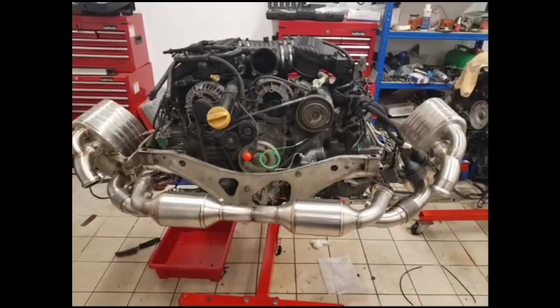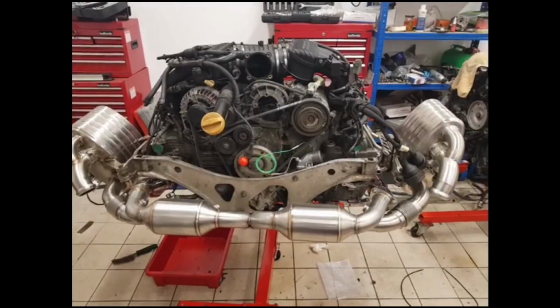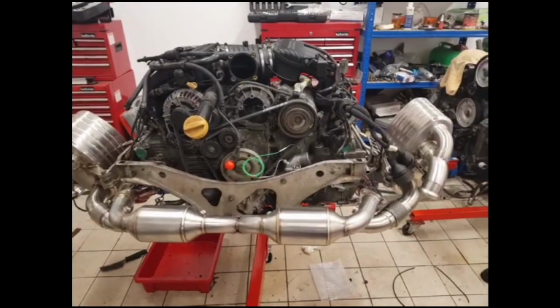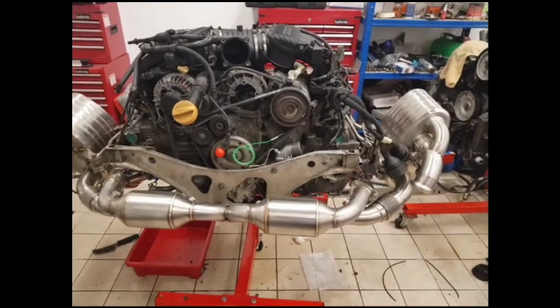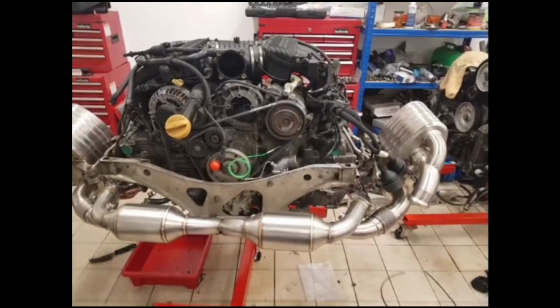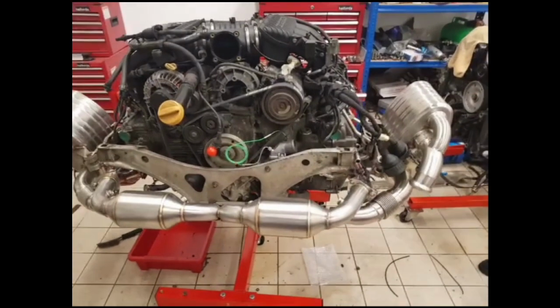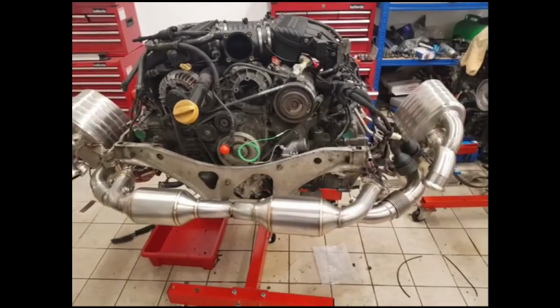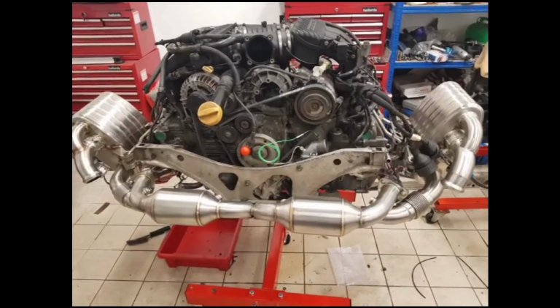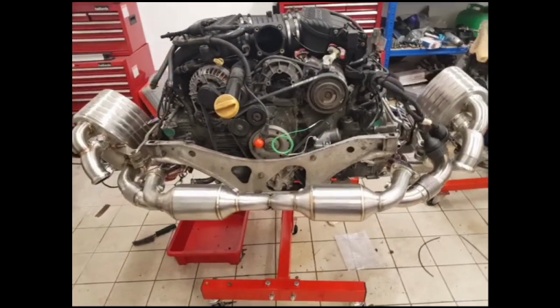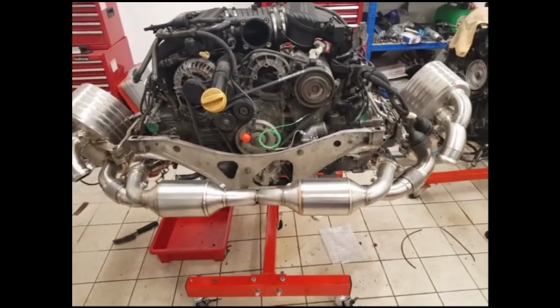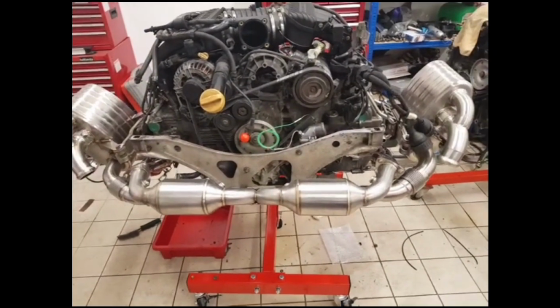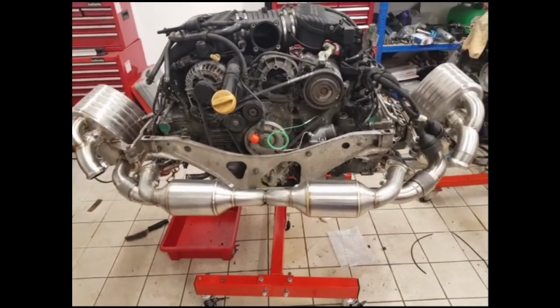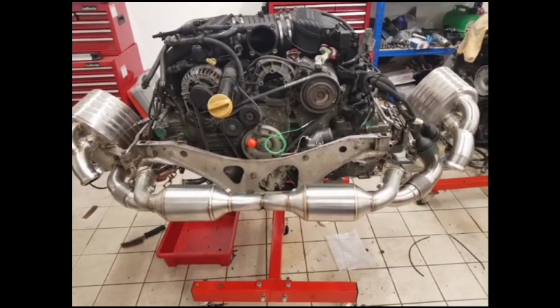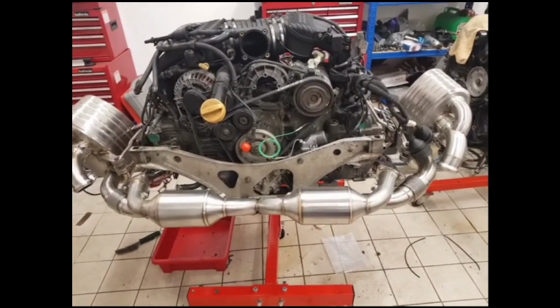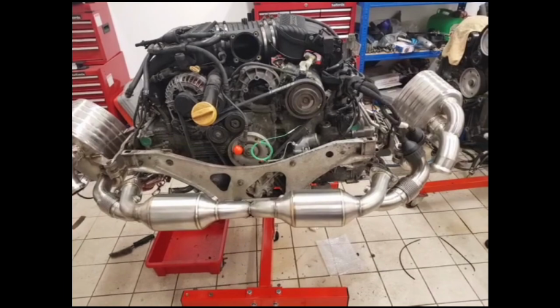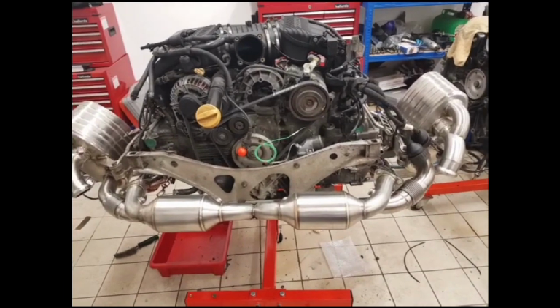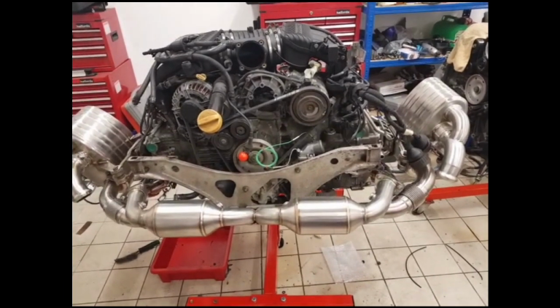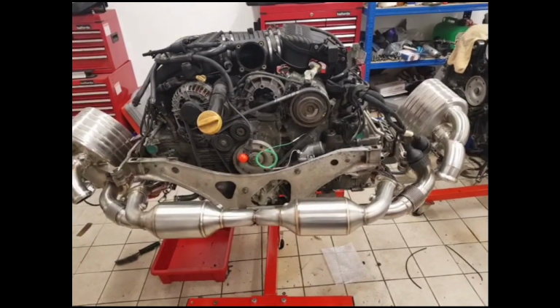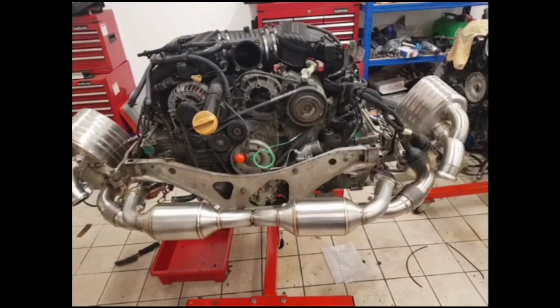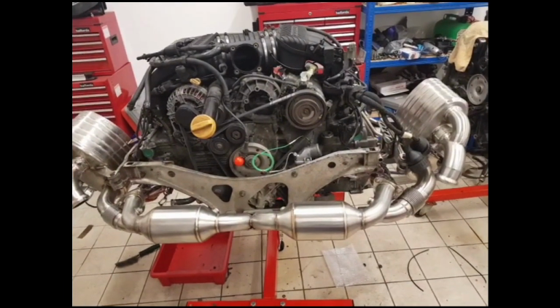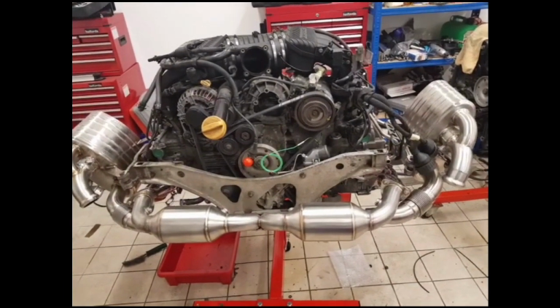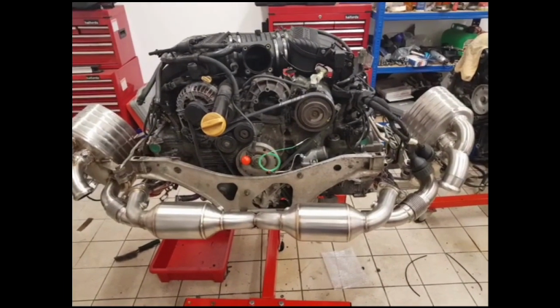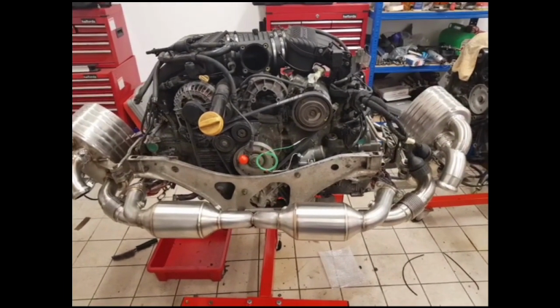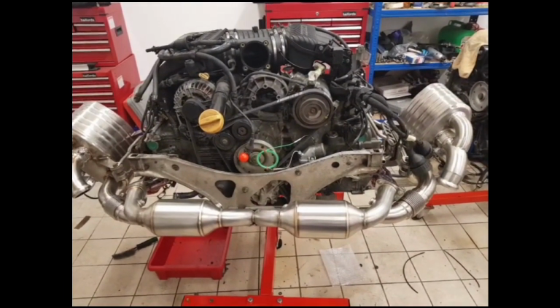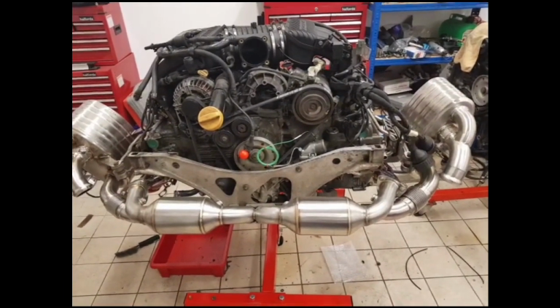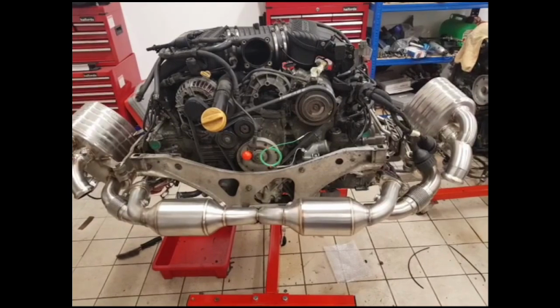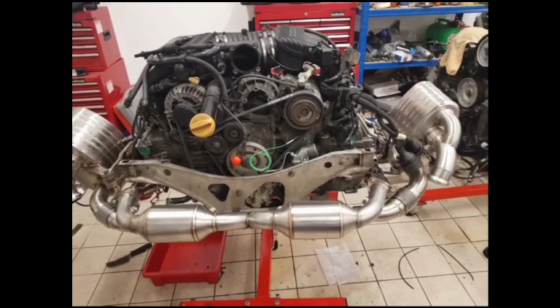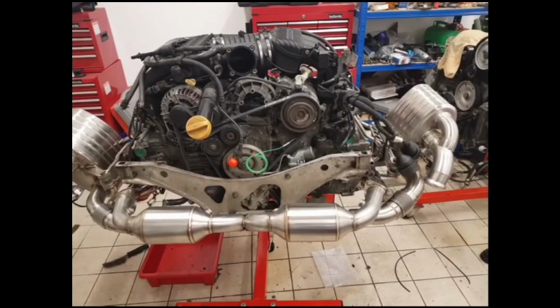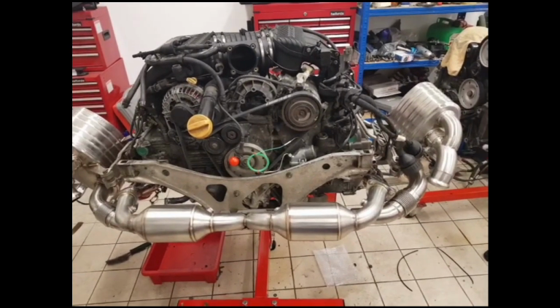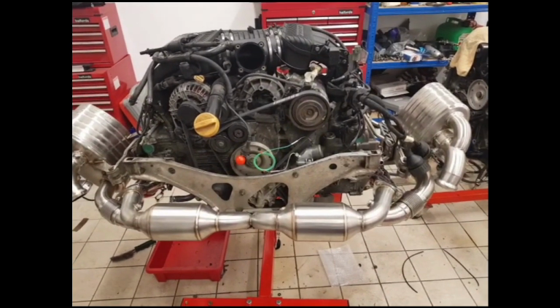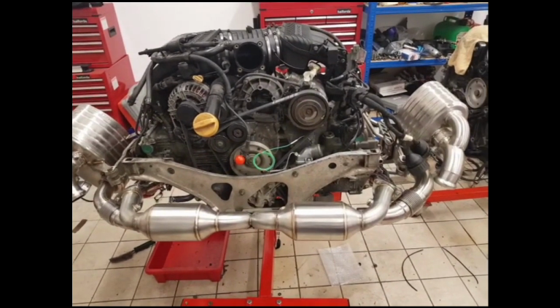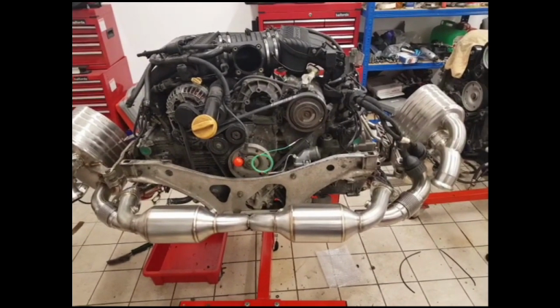In this video I'm going to talk about the scavenge pump system on the M96 engine for the Porsche Carrera 996, and also used on the Boxster 986. Similar systems are used on the later engines as well, on the 987.